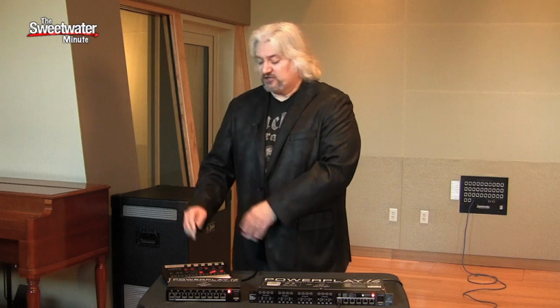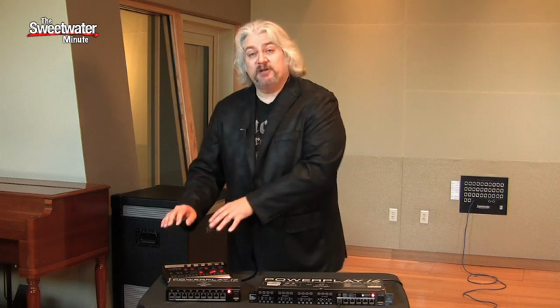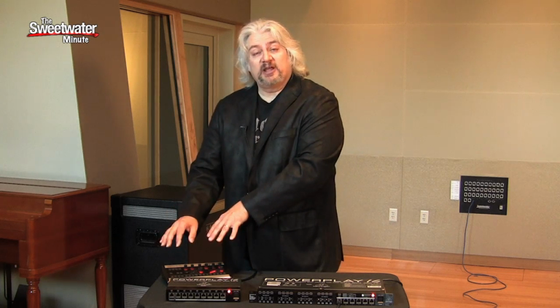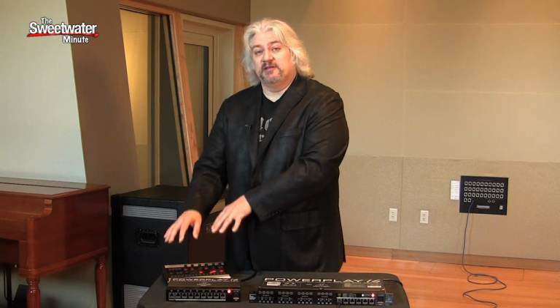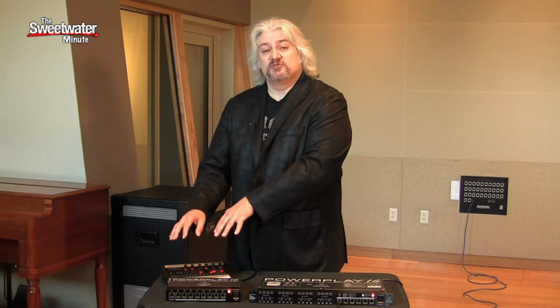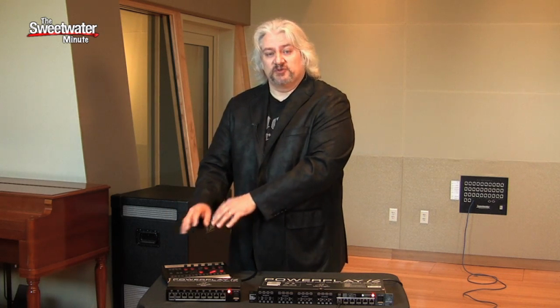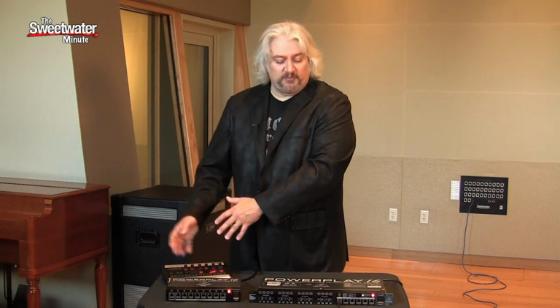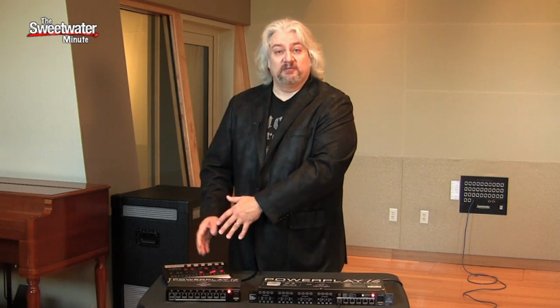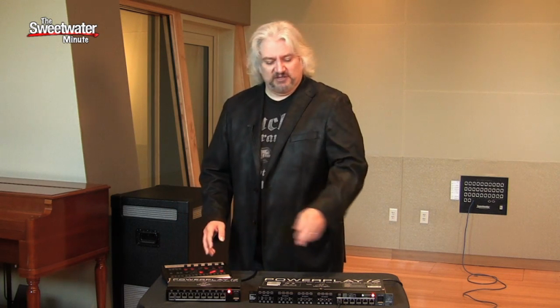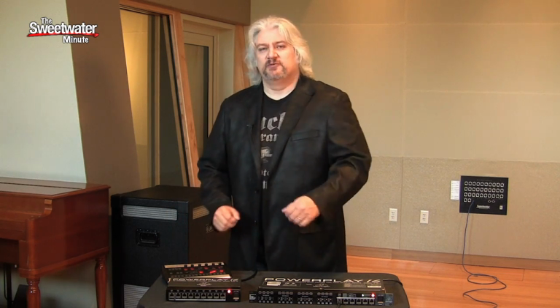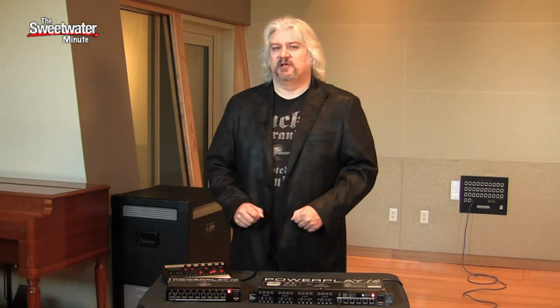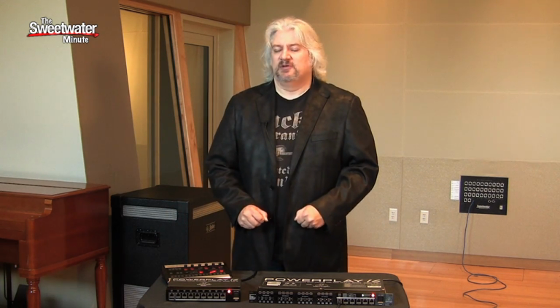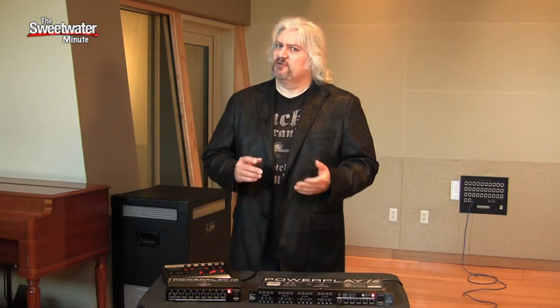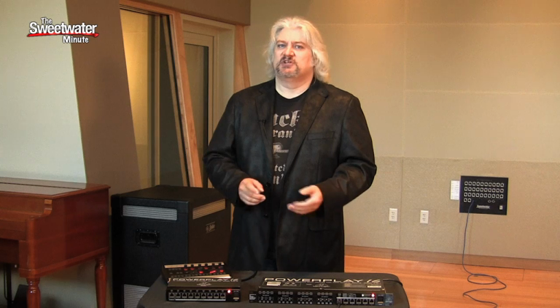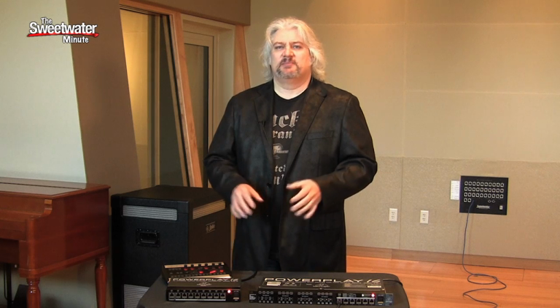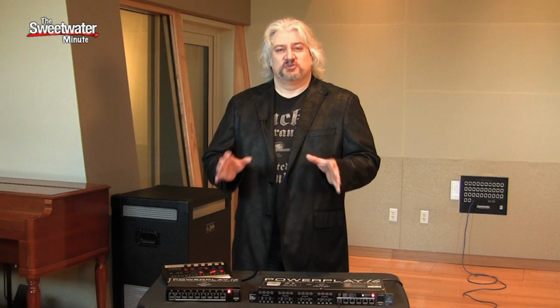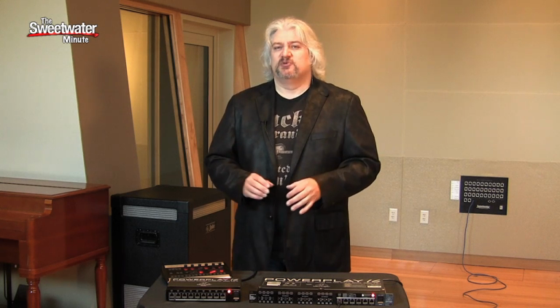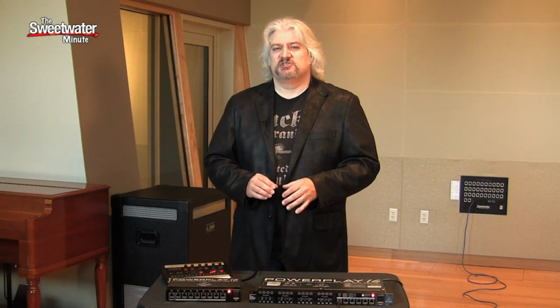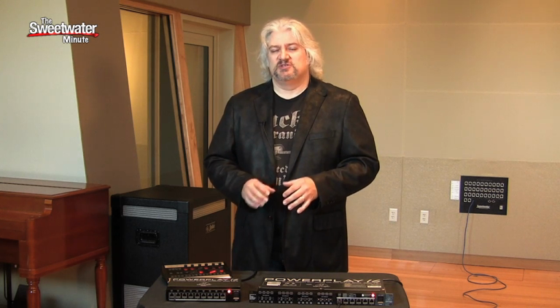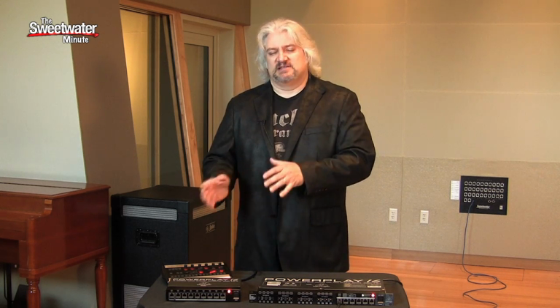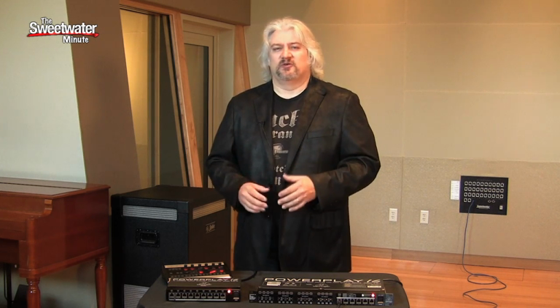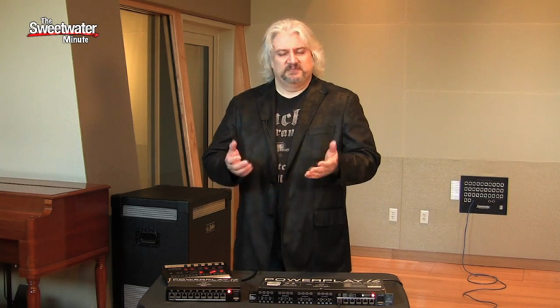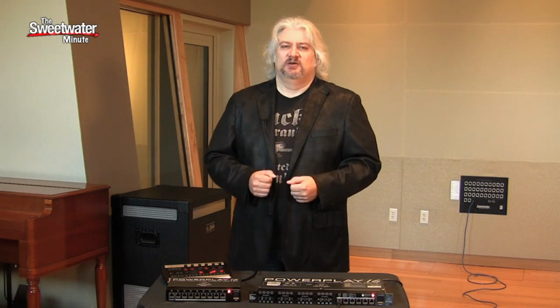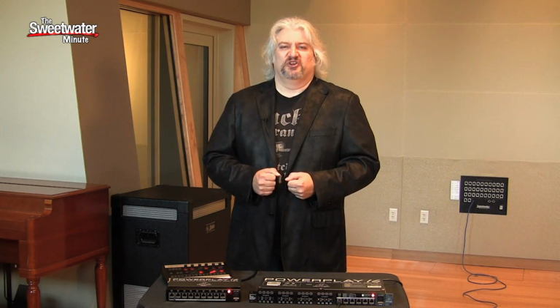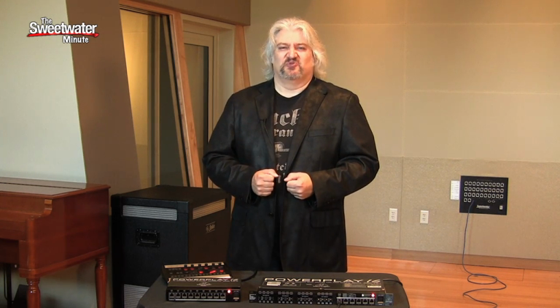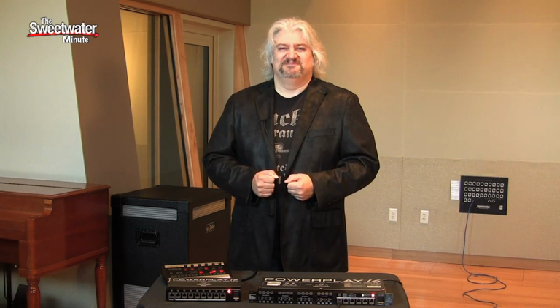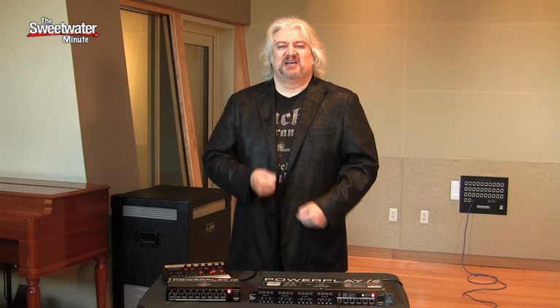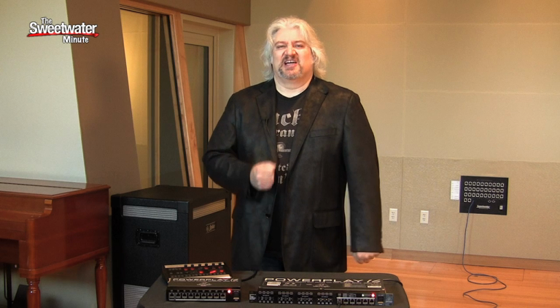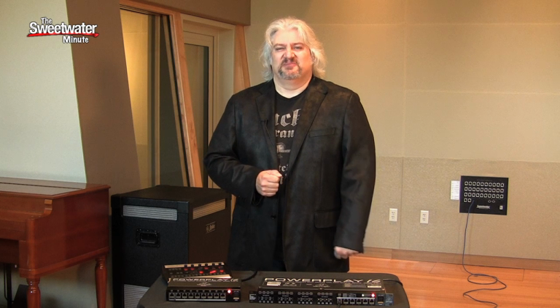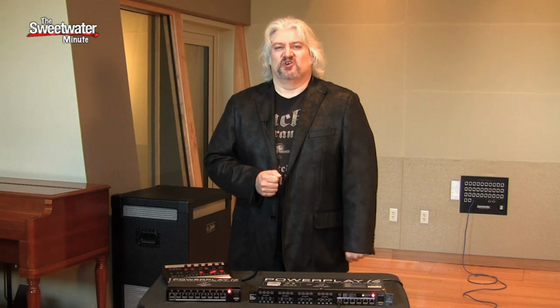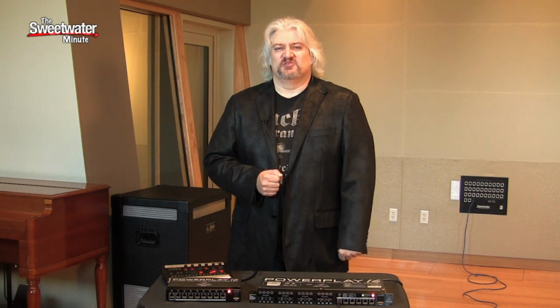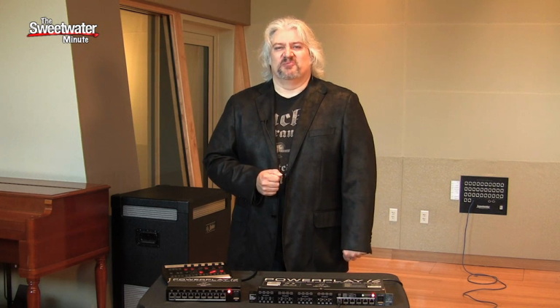In fact, you don't even need a power cable on the personal mixer — all the power and everything is delivered right through the Ethernet cable. So very simple to set up, simple for the musicians to use, and it sounds great. What more can you ask for? I'm Mitch Gallagher. Thanks for joining me for the Sweetwater Minute.